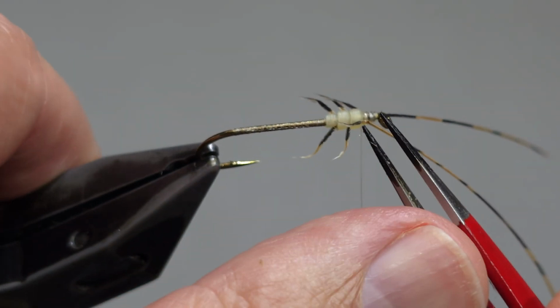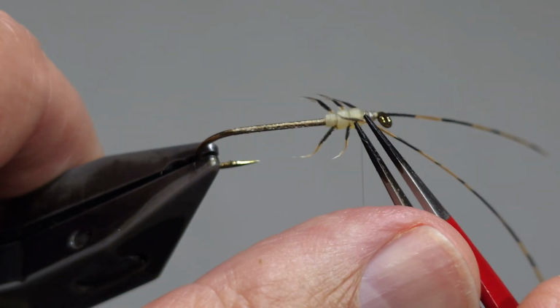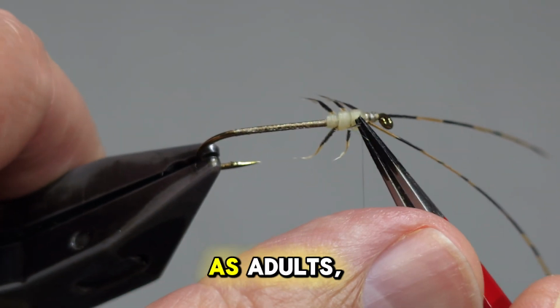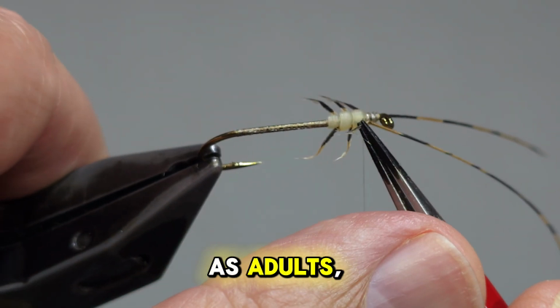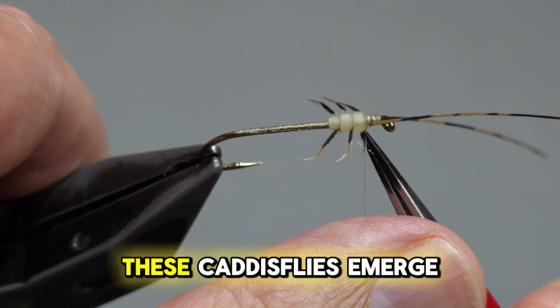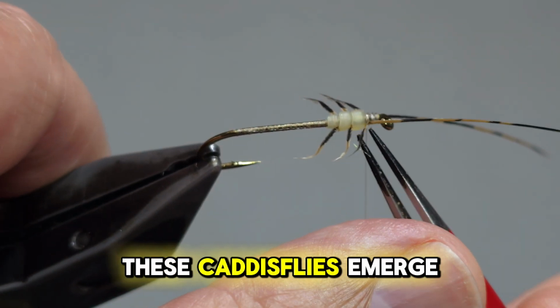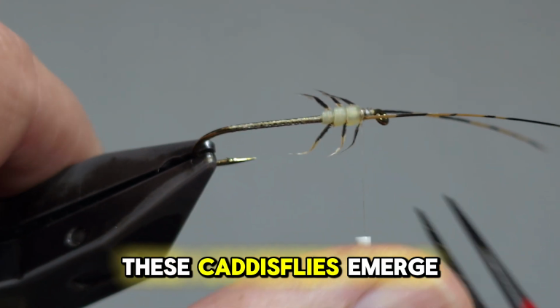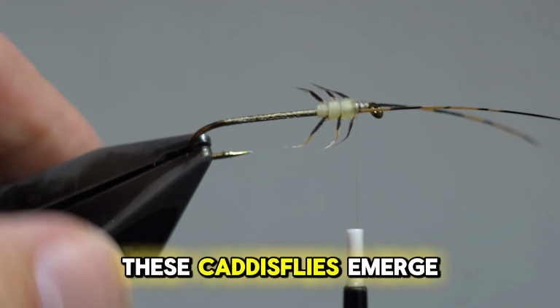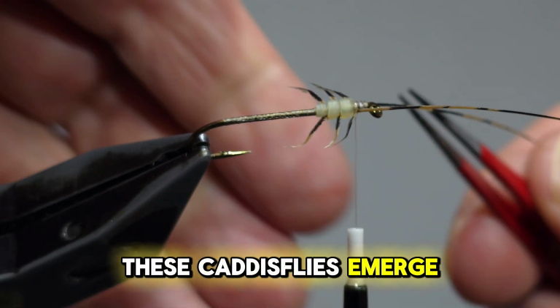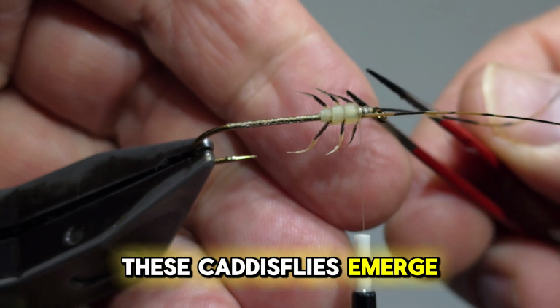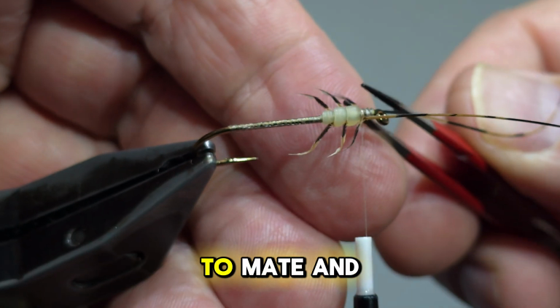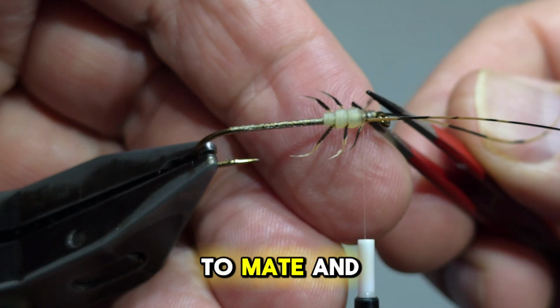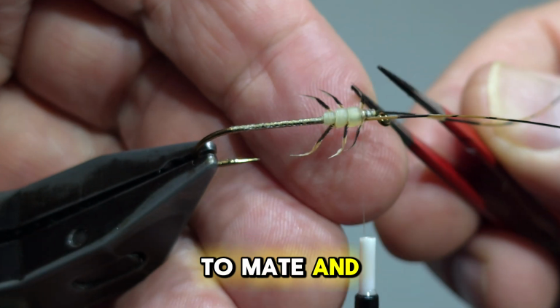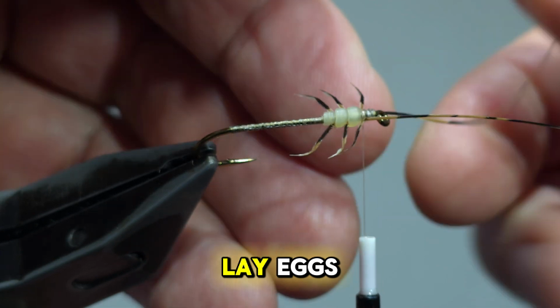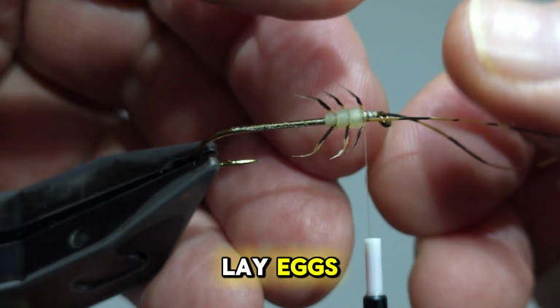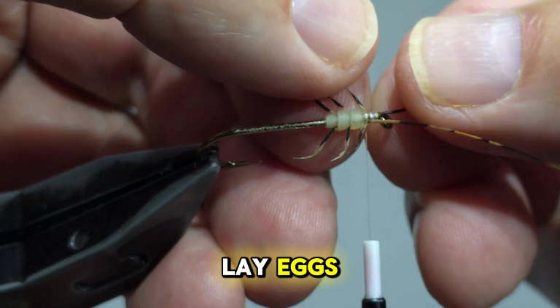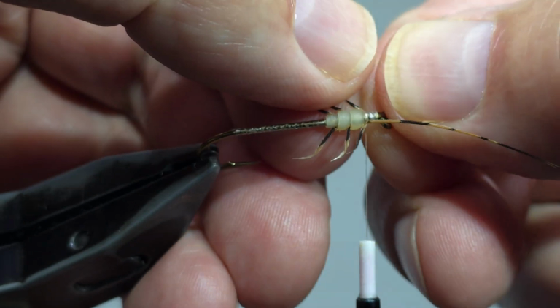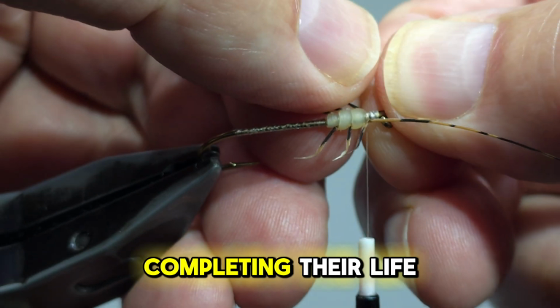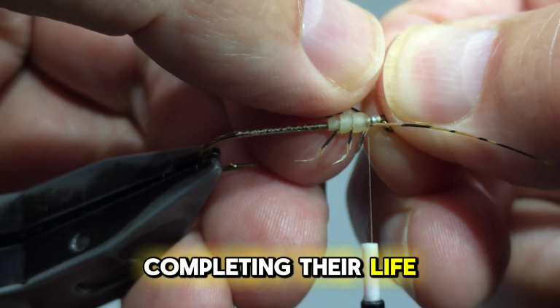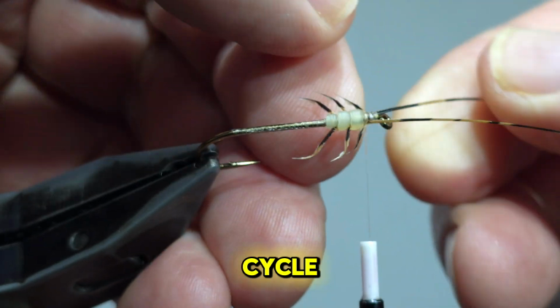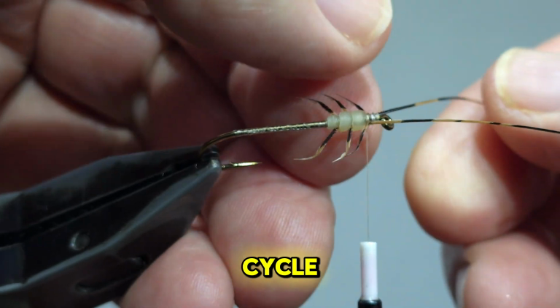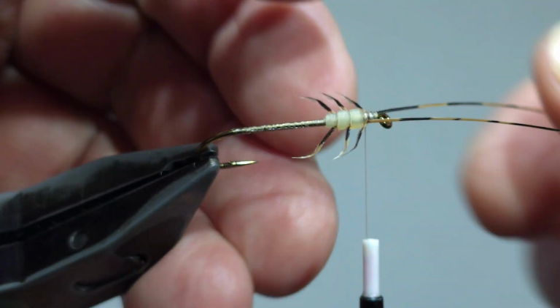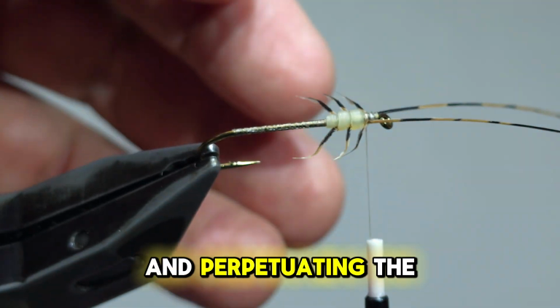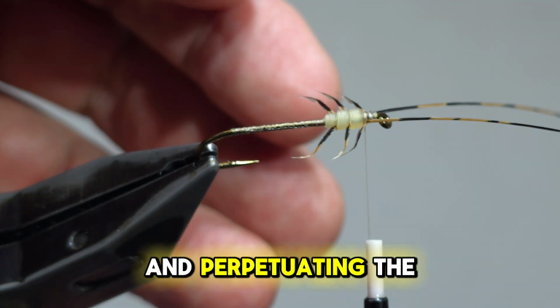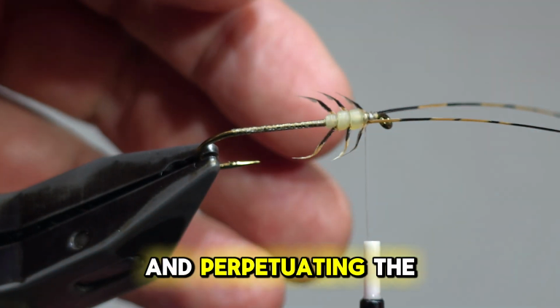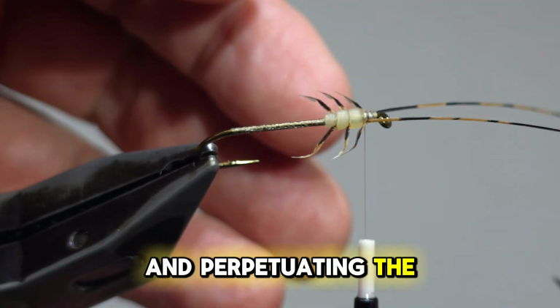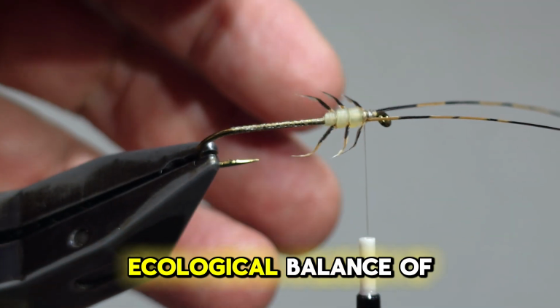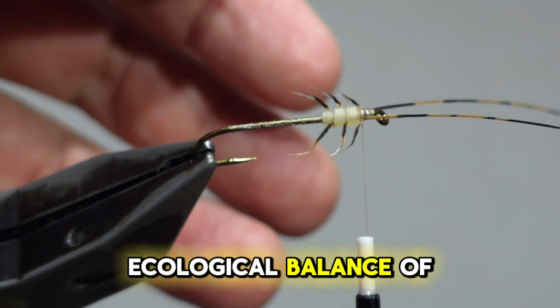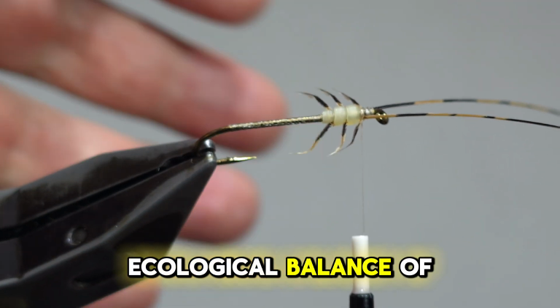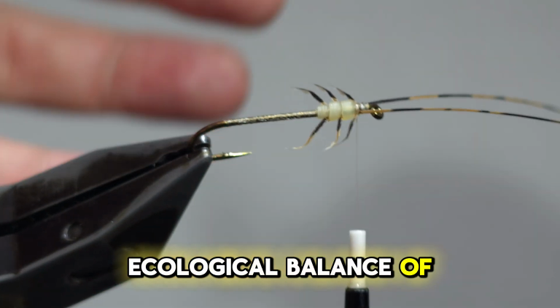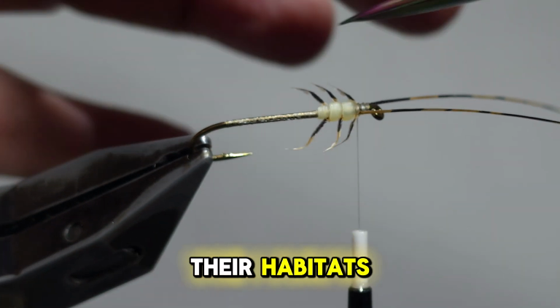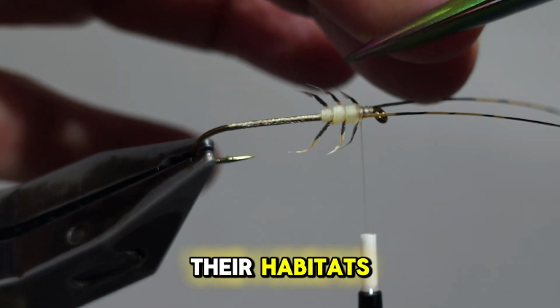As adults, these caddisflies emerge to mate and lay eggs, completing their life cycle and perpetuating the ecological balance of their habitats.